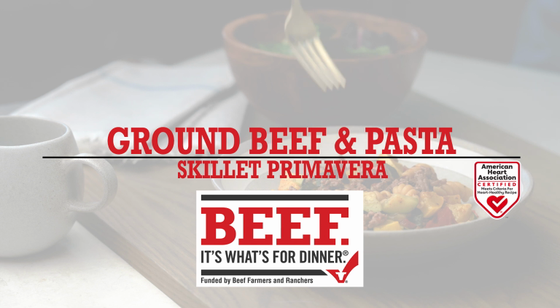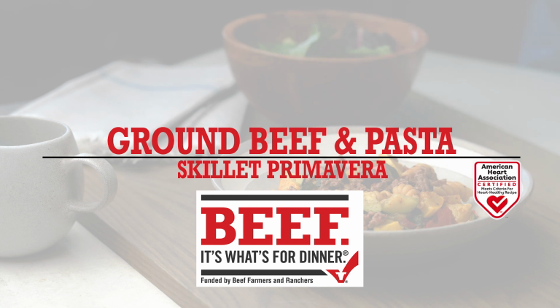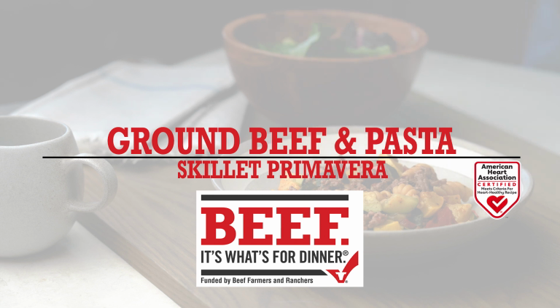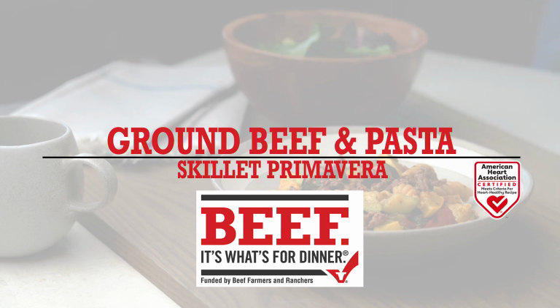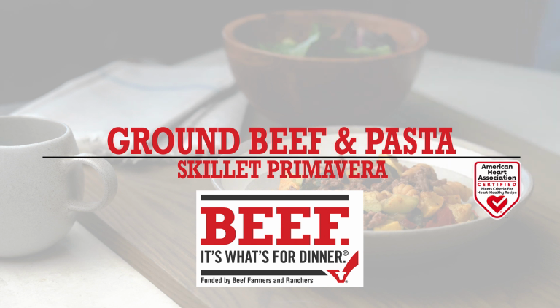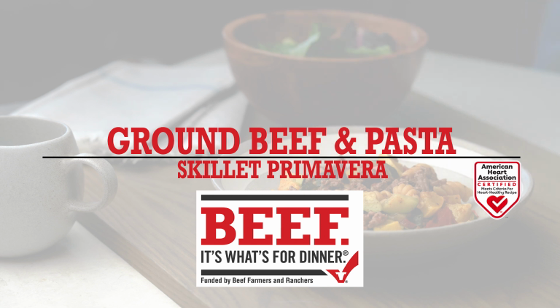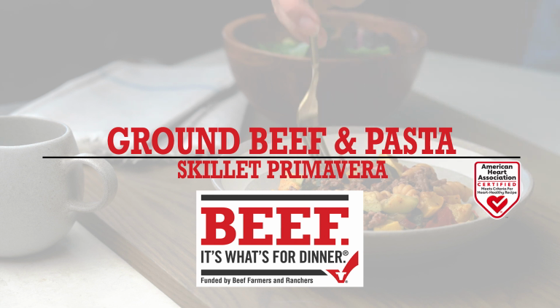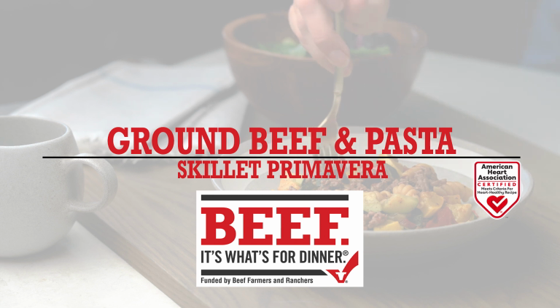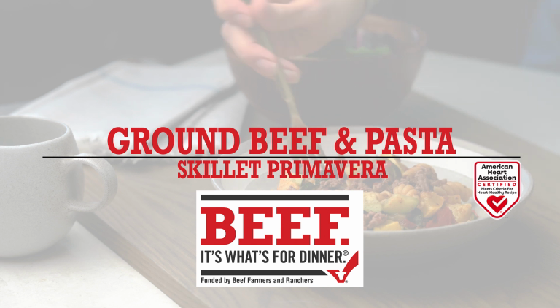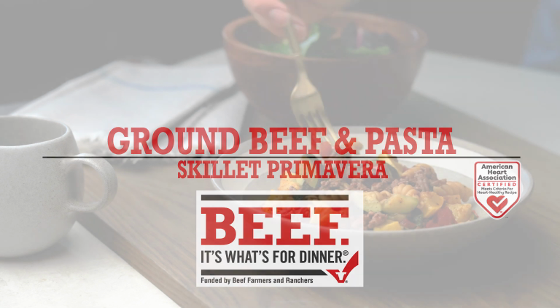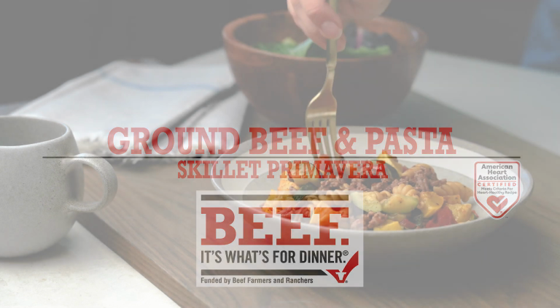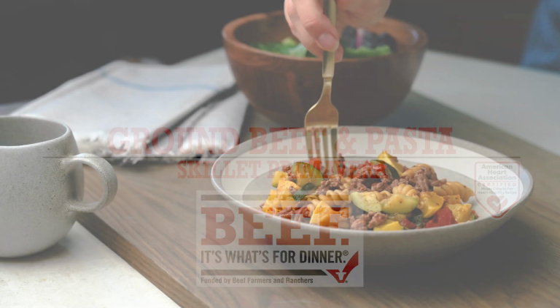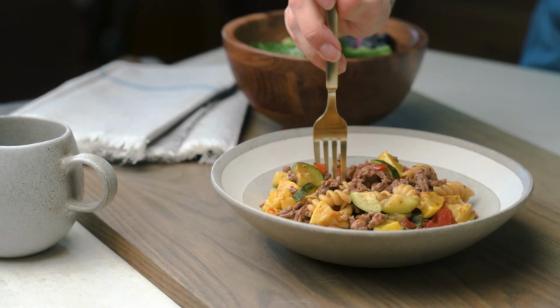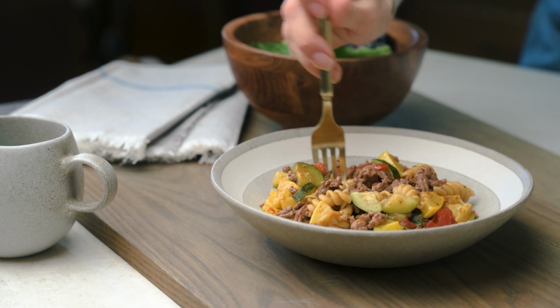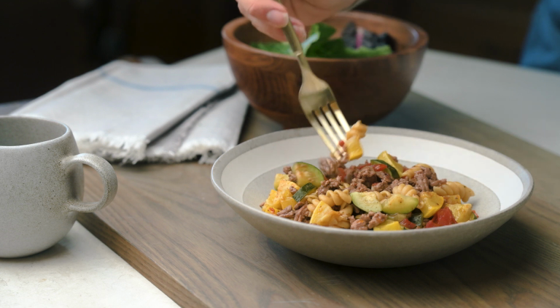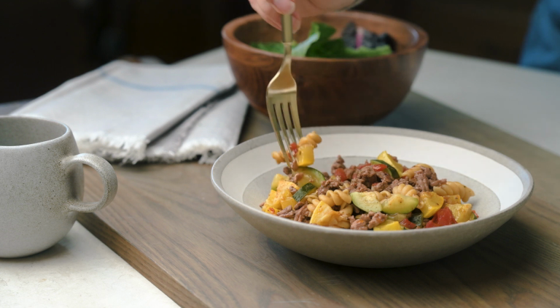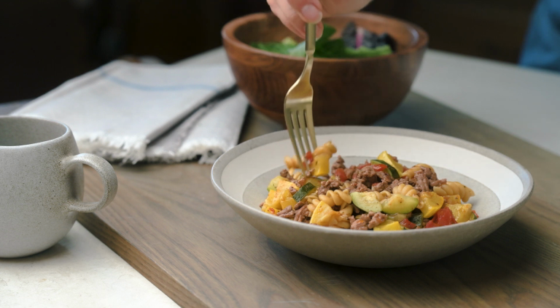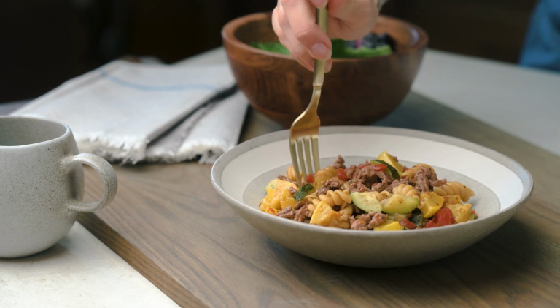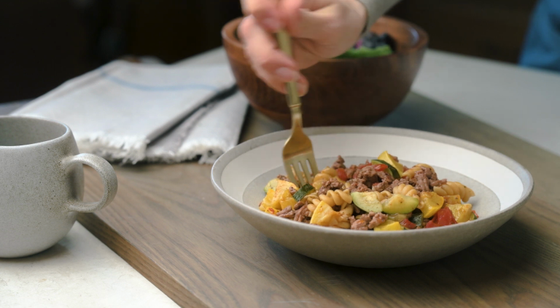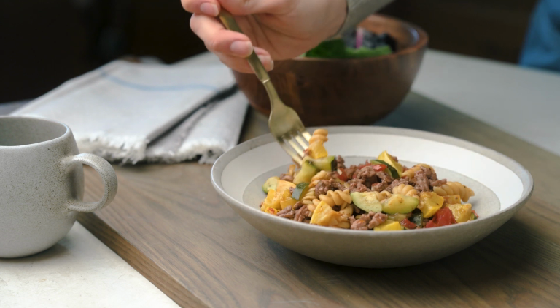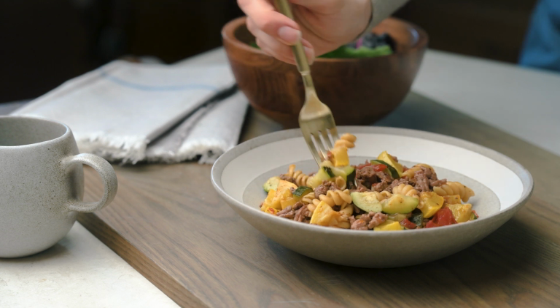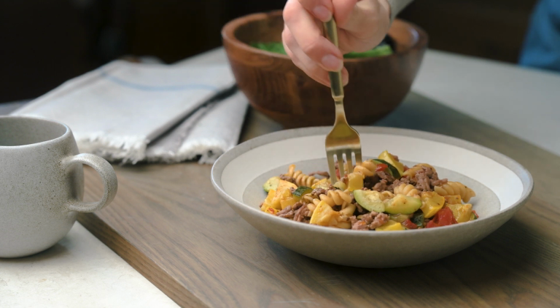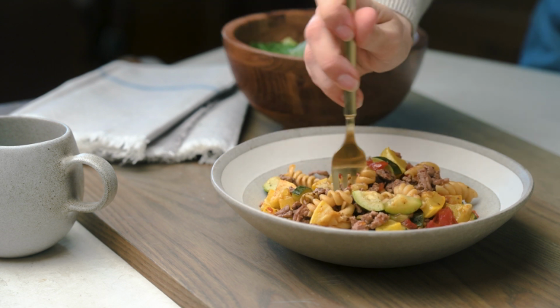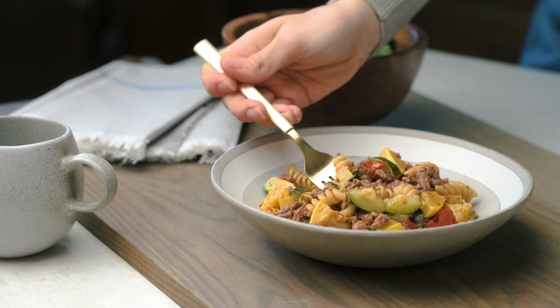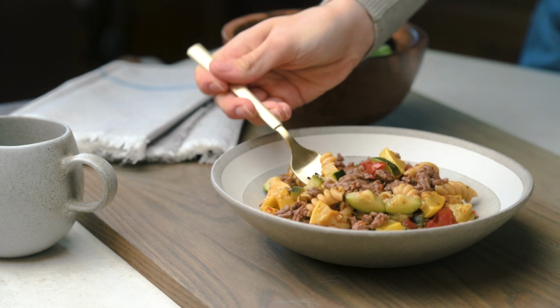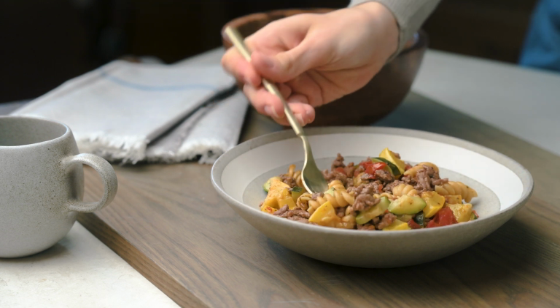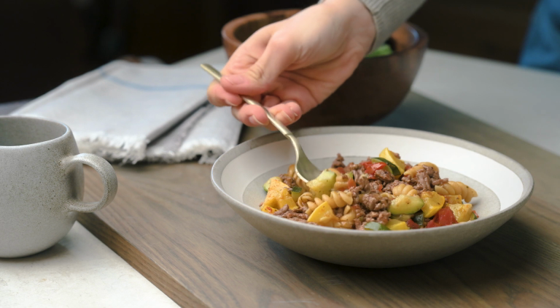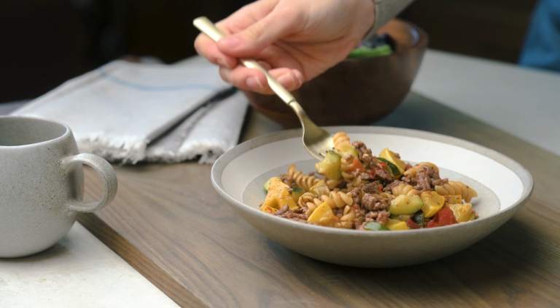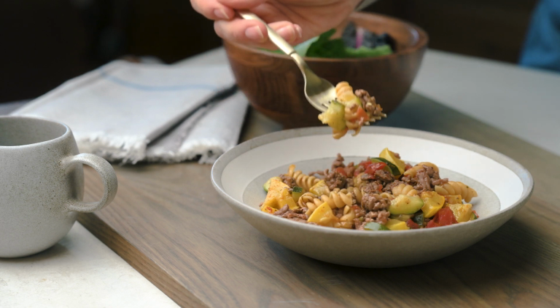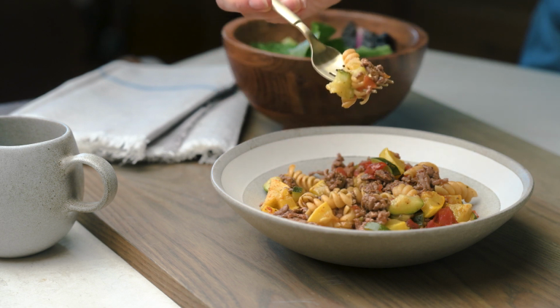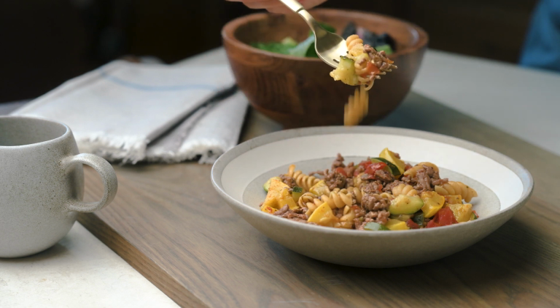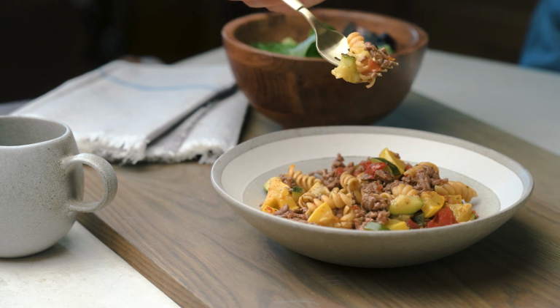This Italian-inspired recipe is a one-pot, fun-to-make-and-eat dish that combines ground beef, pasta, fresh zucchini, and yellow squash. This Beef. It's What's For Dinner. recipe is certified by the American Heart Association.